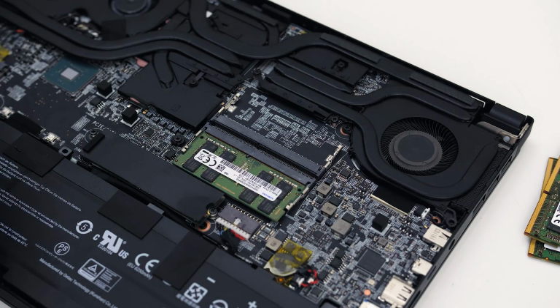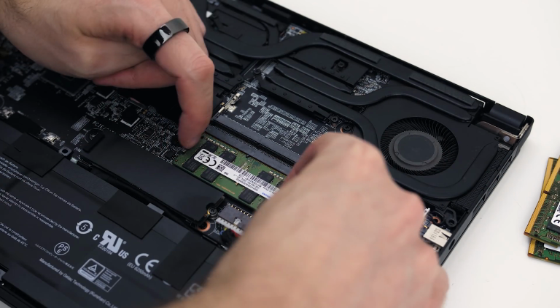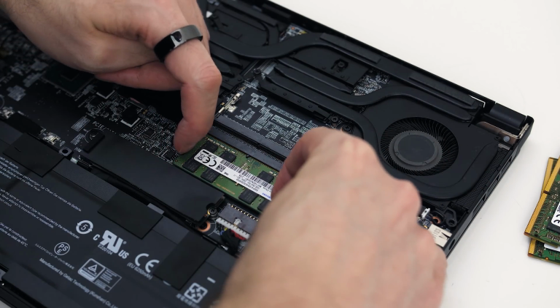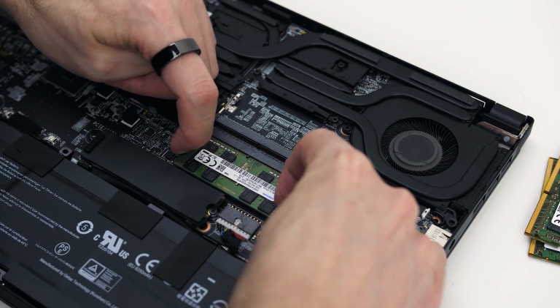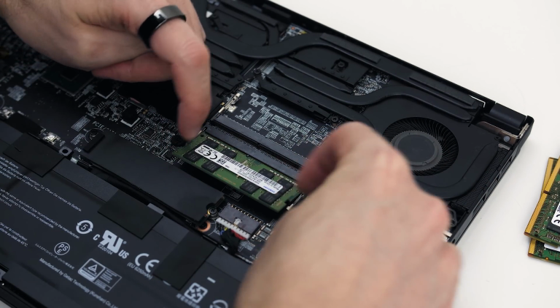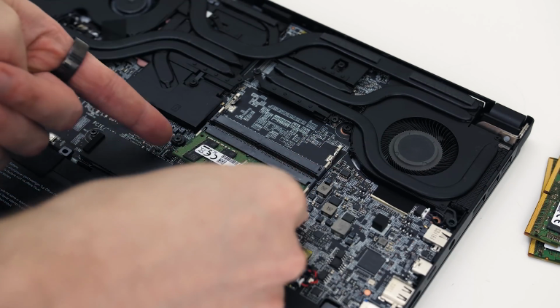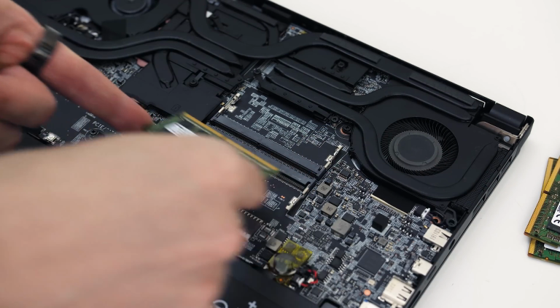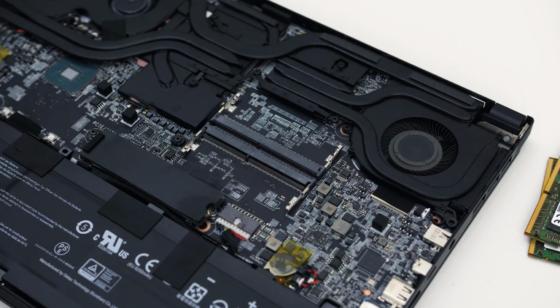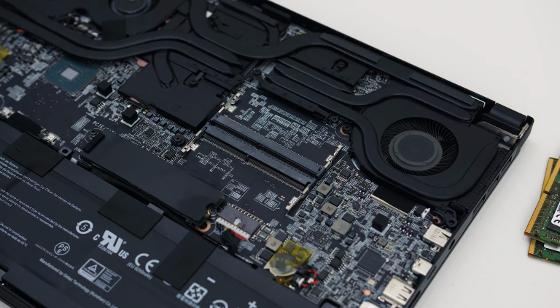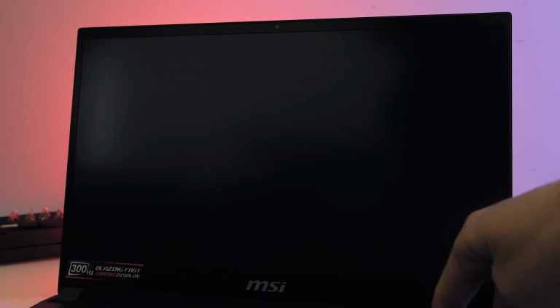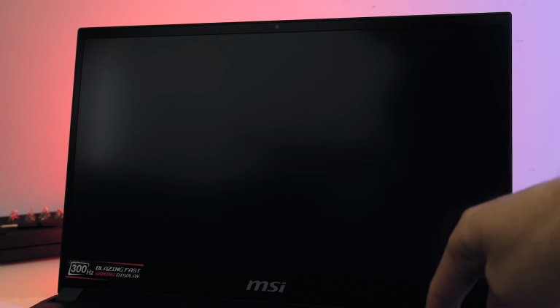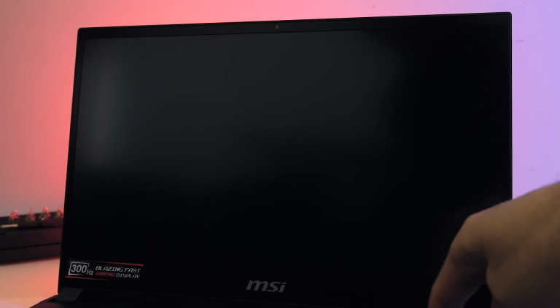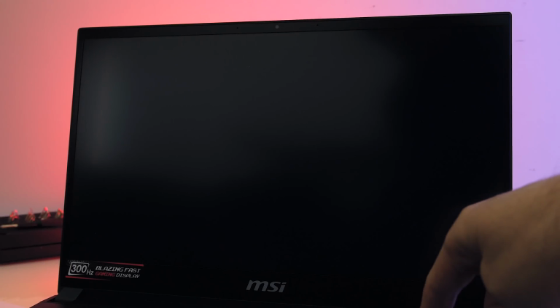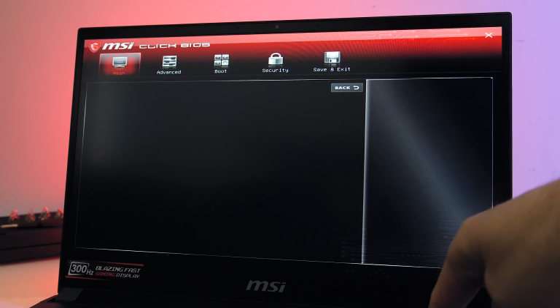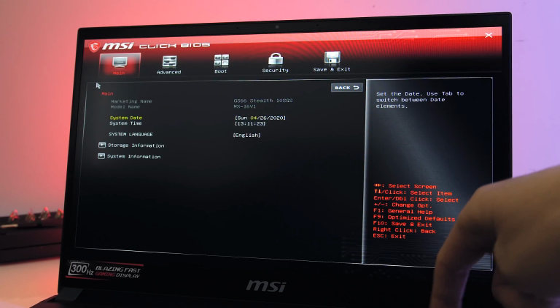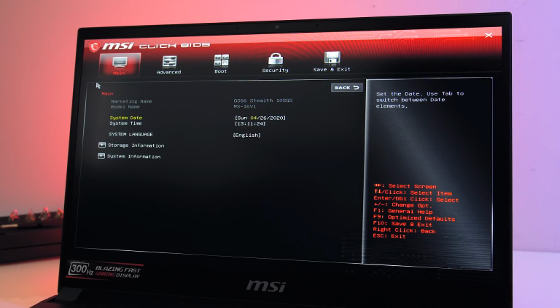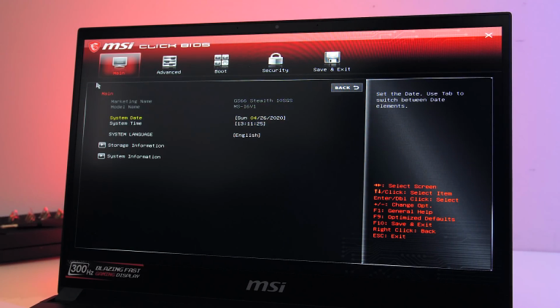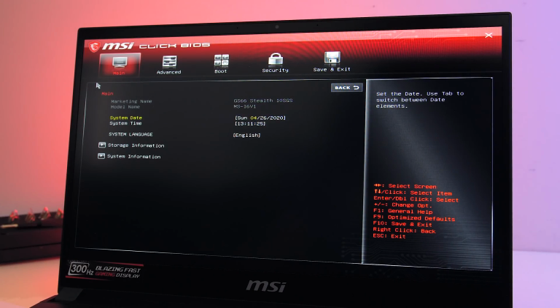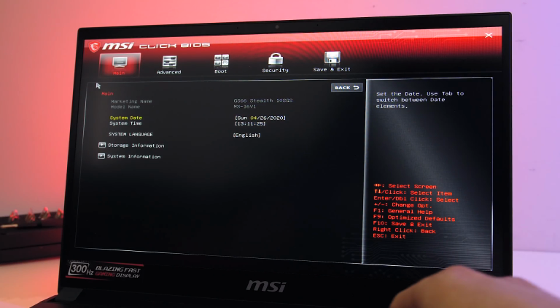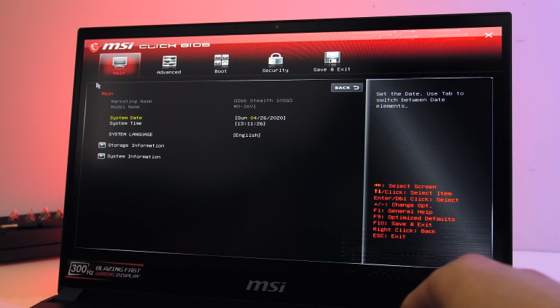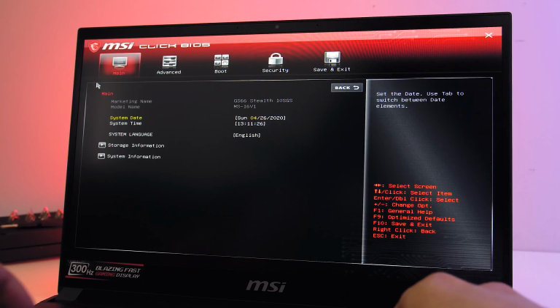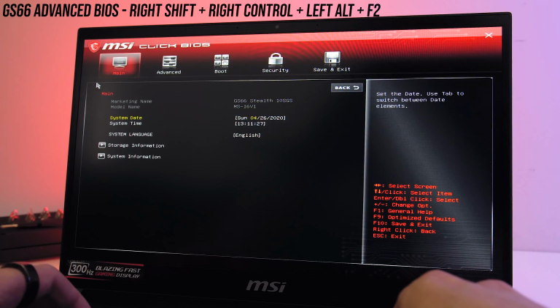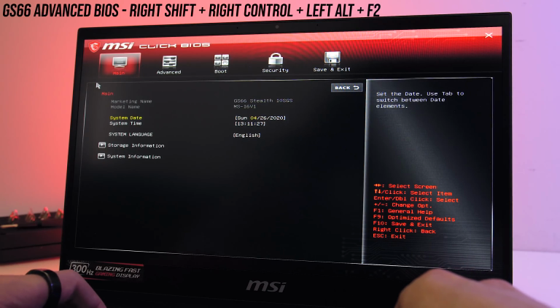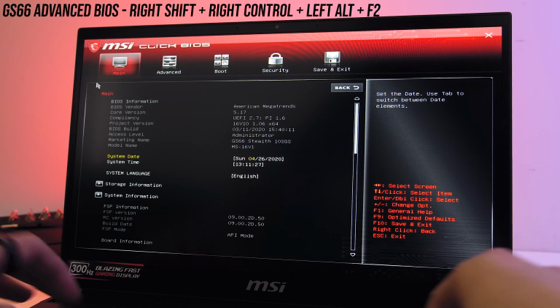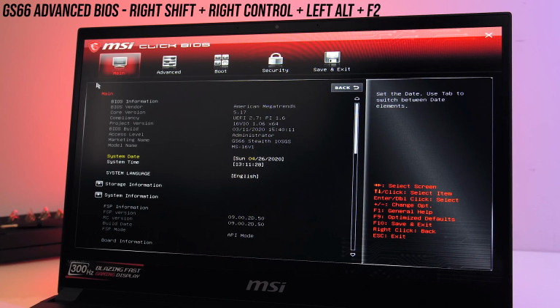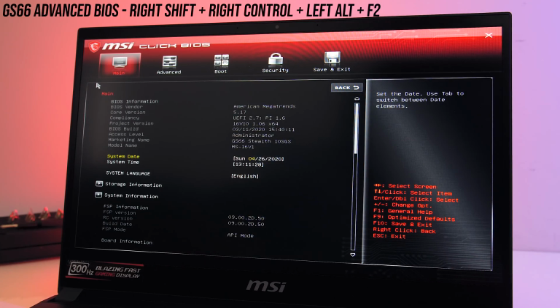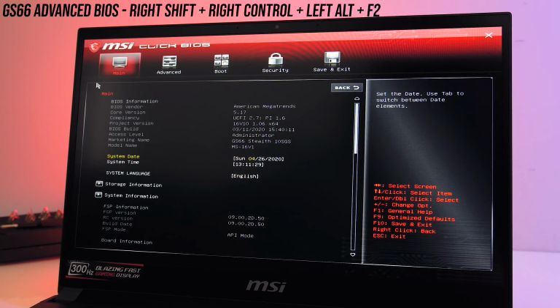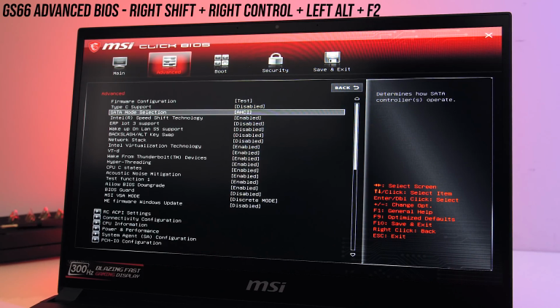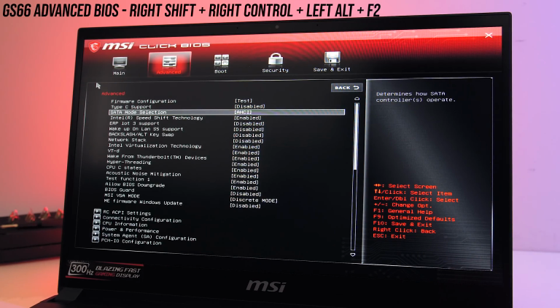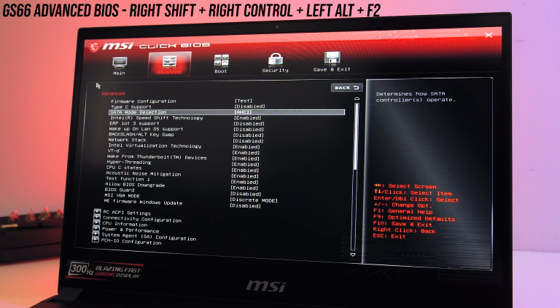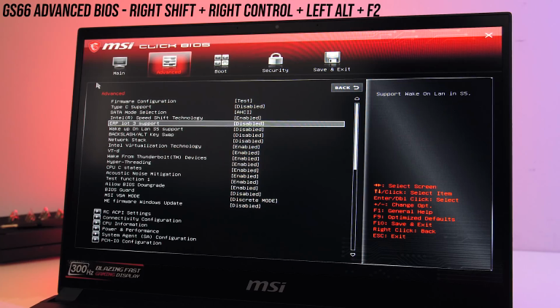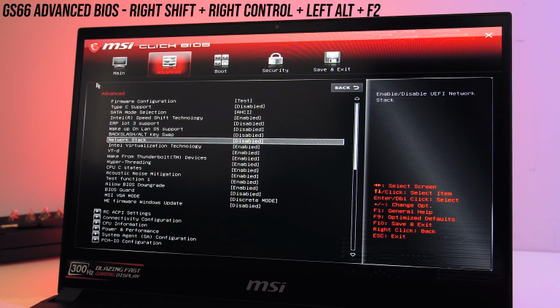Both configurations were two 16GB sticks in dual channel. You can tune the memory in the BIOS — just press Delete during boot up, then once in the BIOS press Right Shift, Right Control, Left Alt, and F2 to enable the advanced BIOS mode.